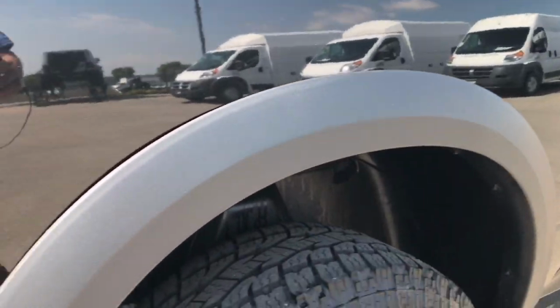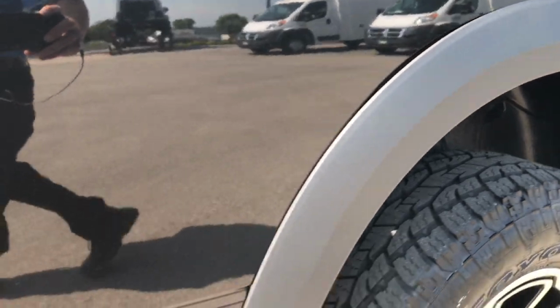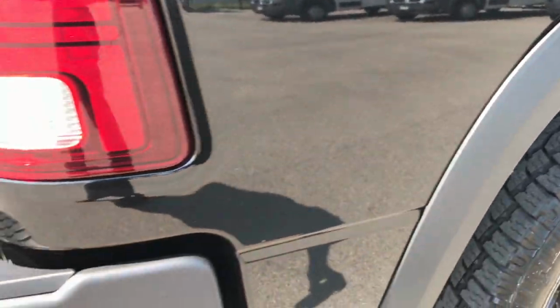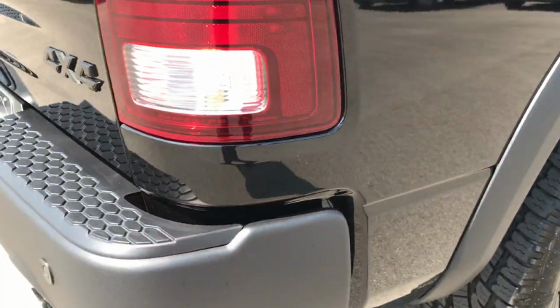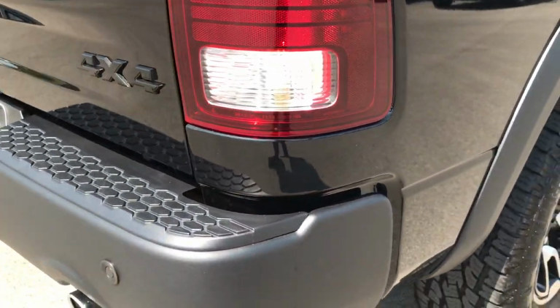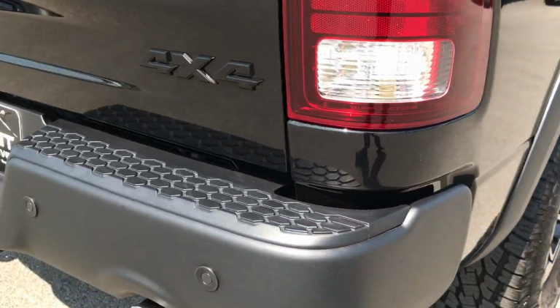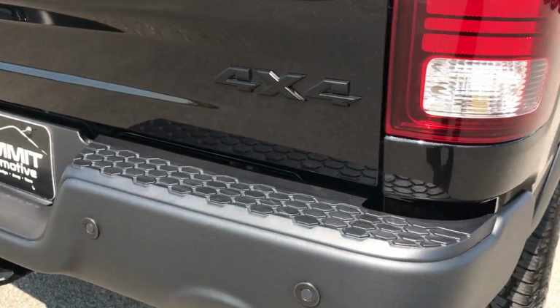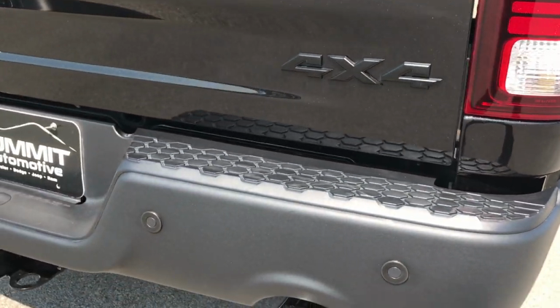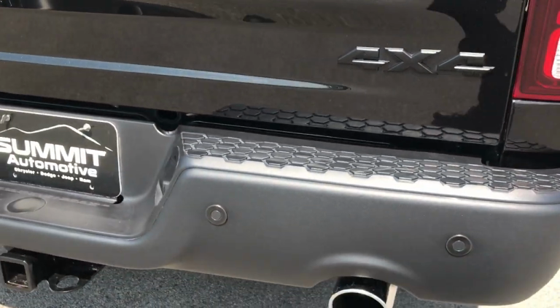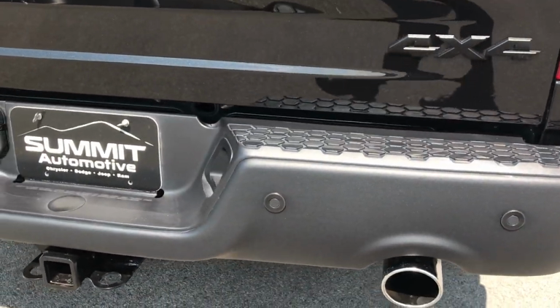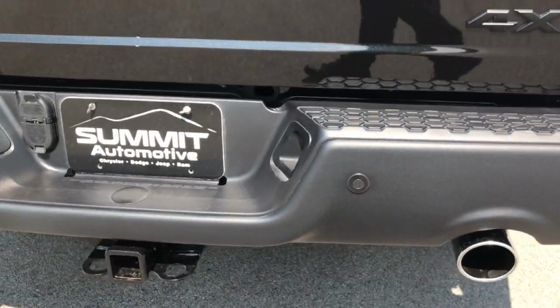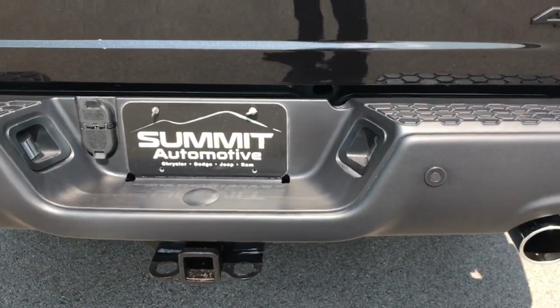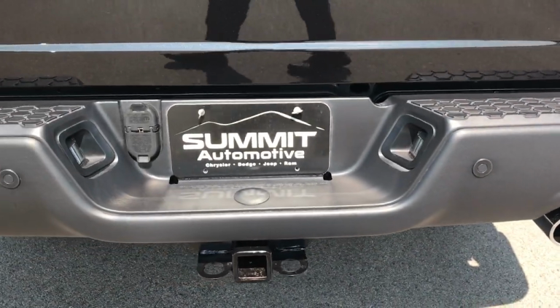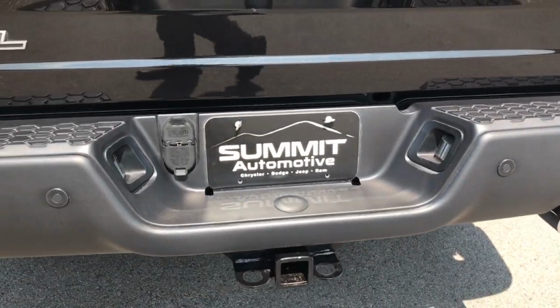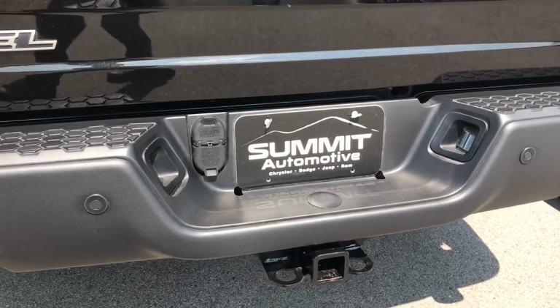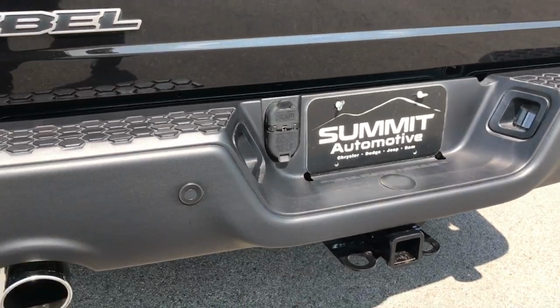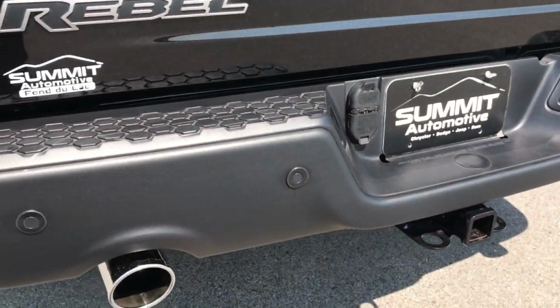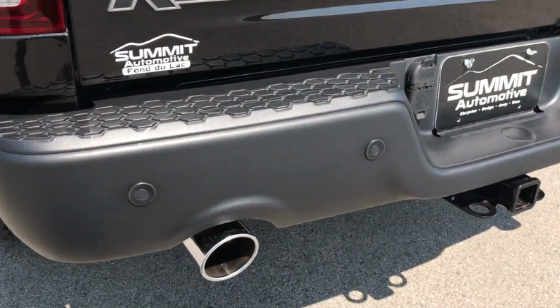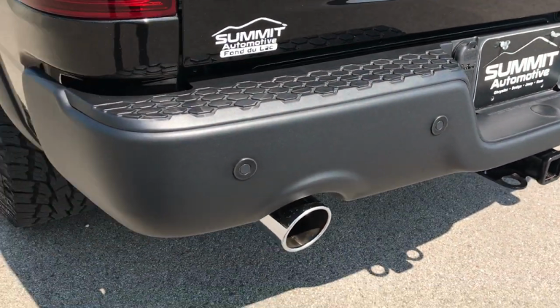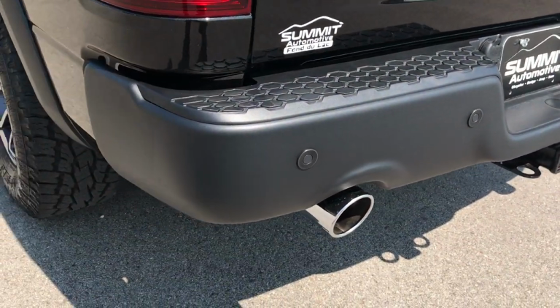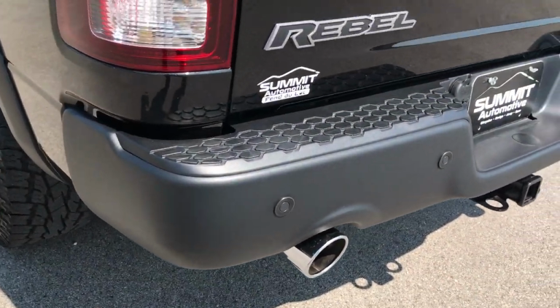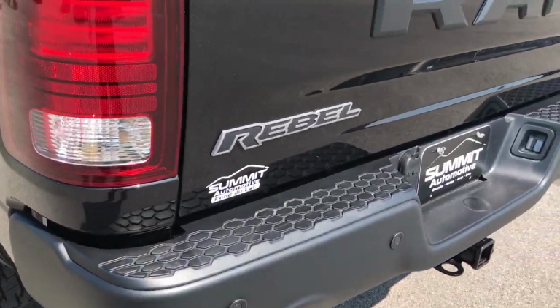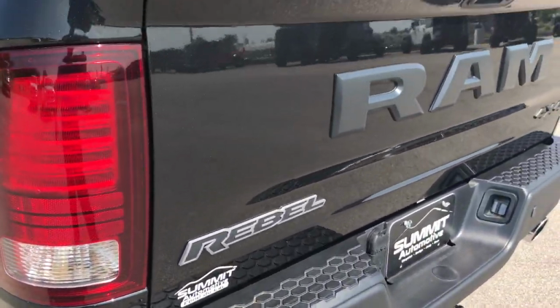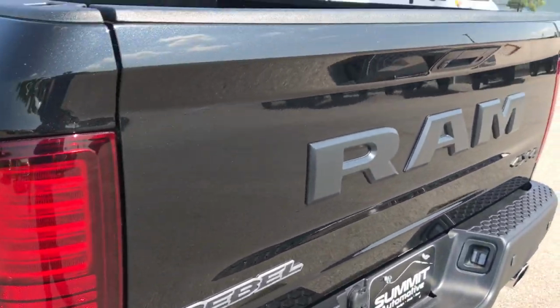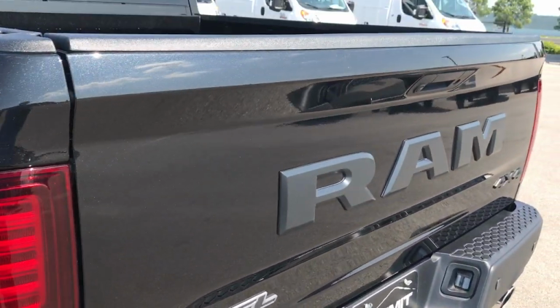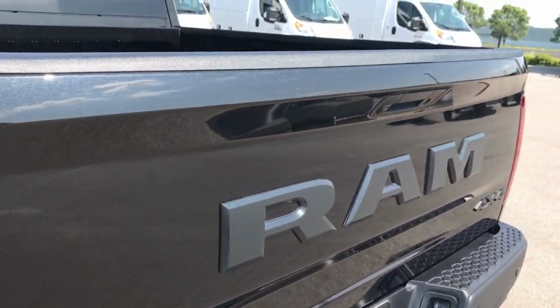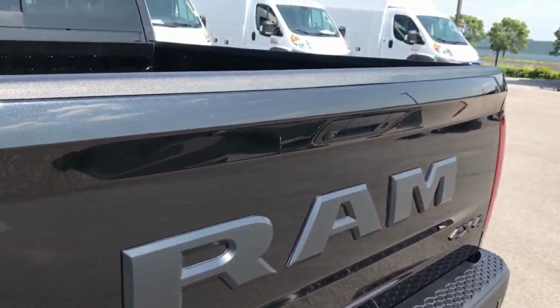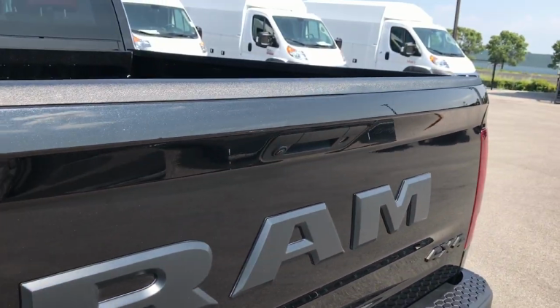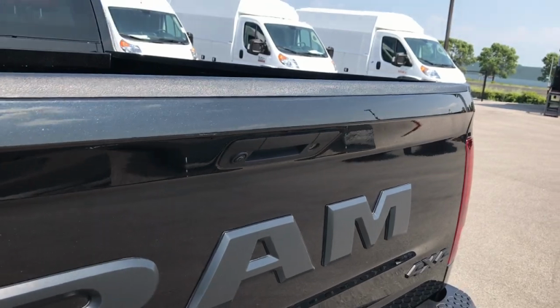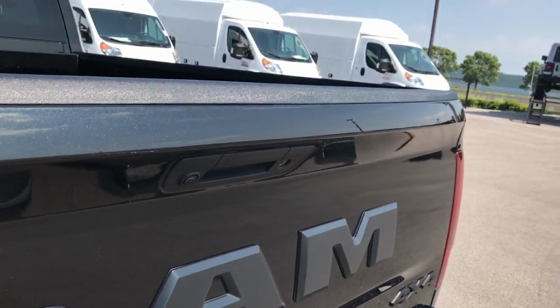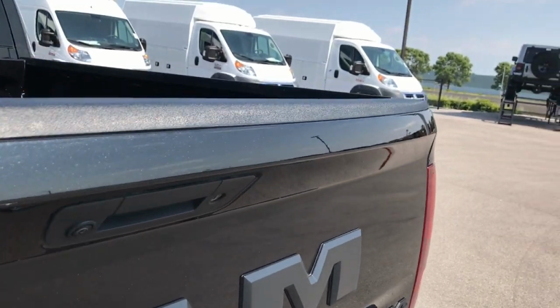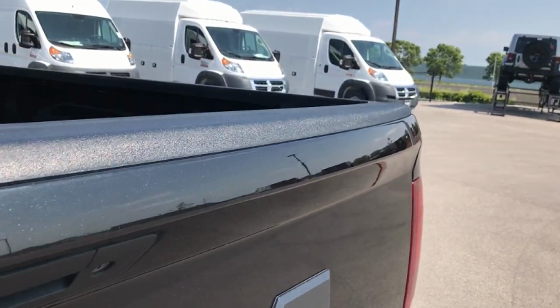We want to make sure you know exactly what you're getting so you can make a smart buying decision from the comfort of your own home, and then it's just a matter of either you picking up the truck or the truck coming to you.